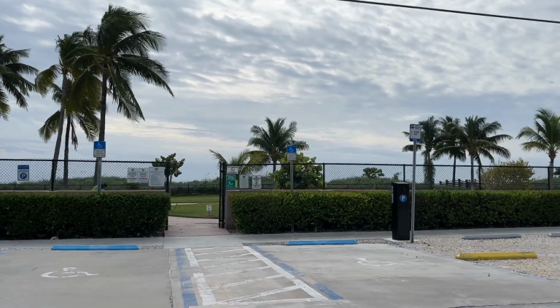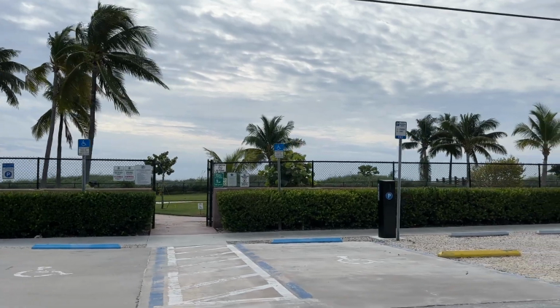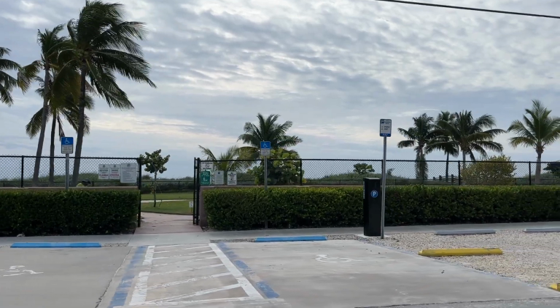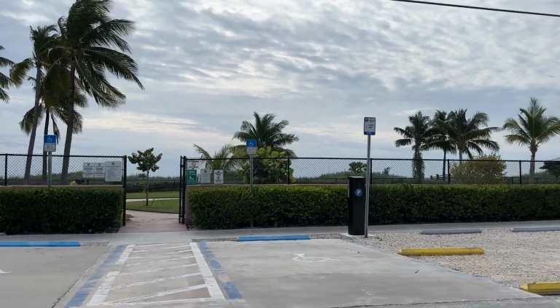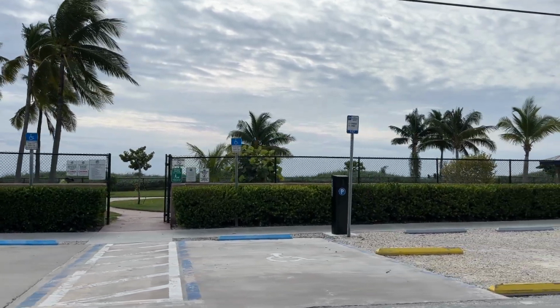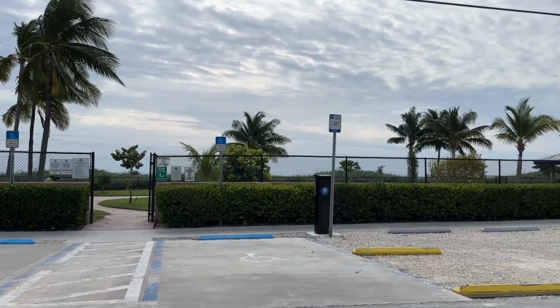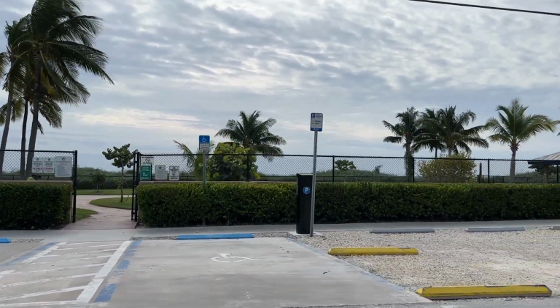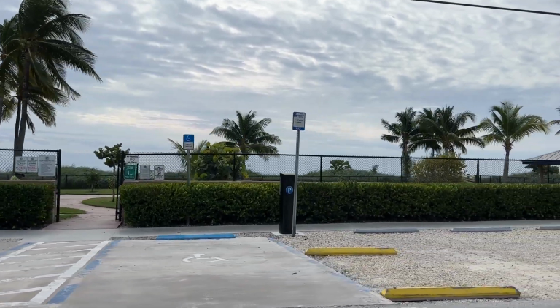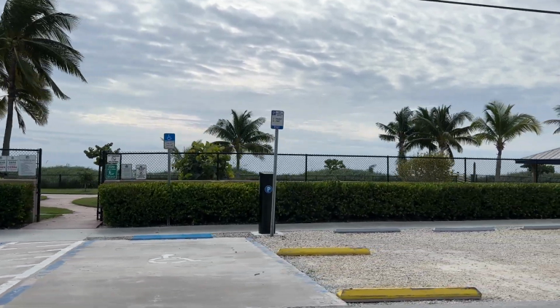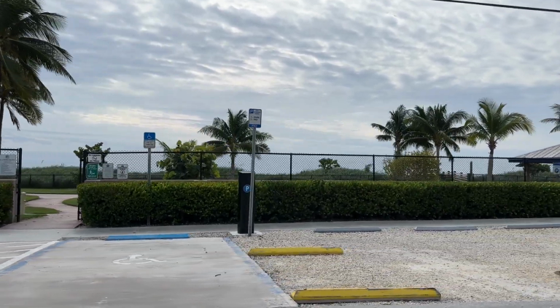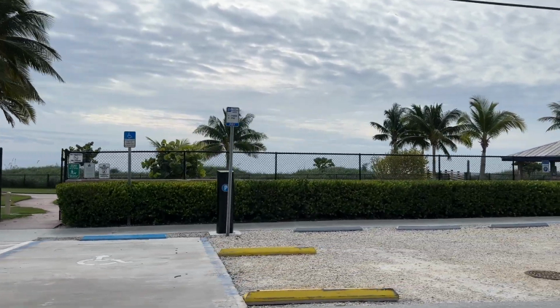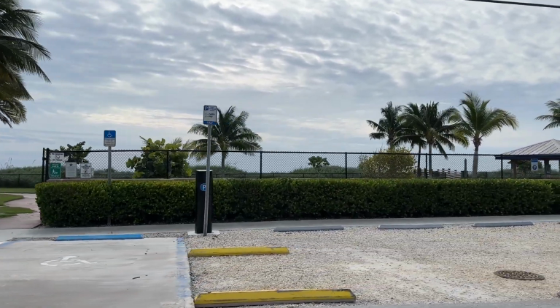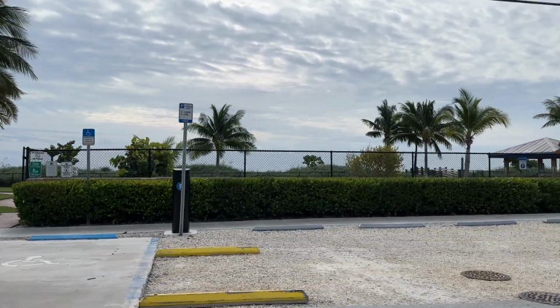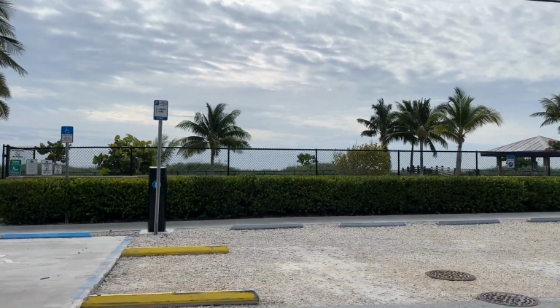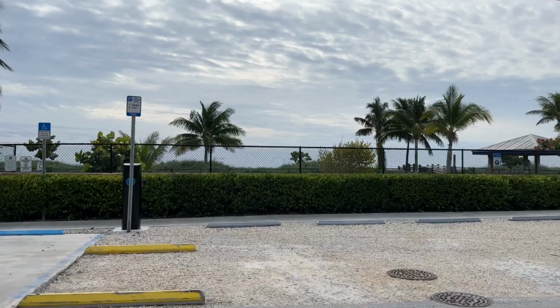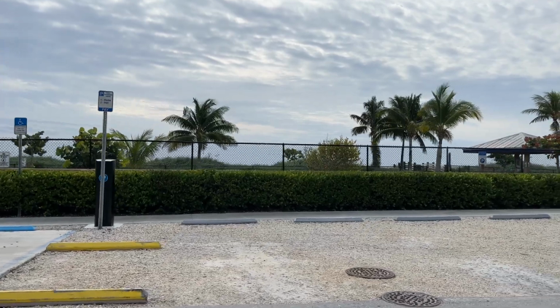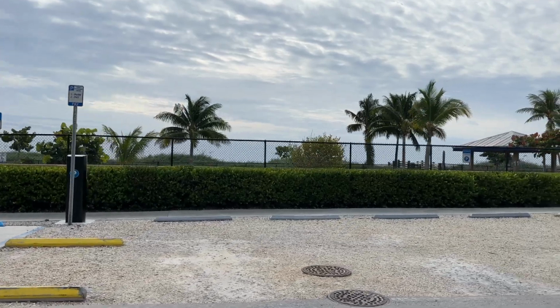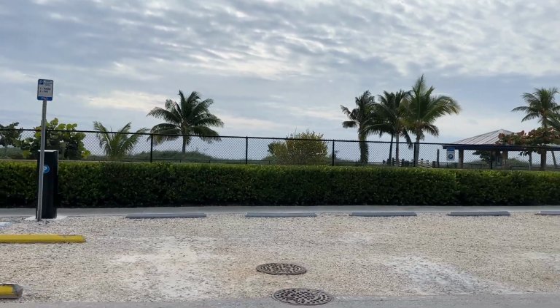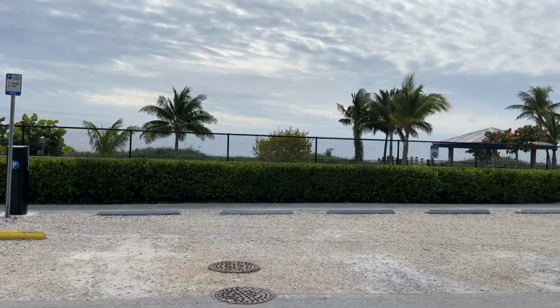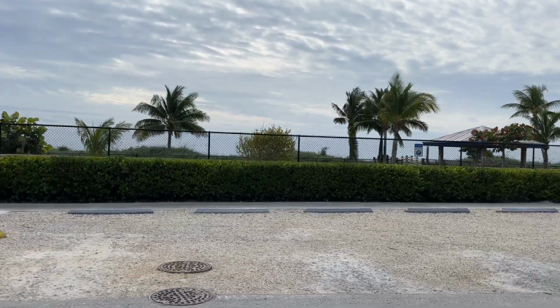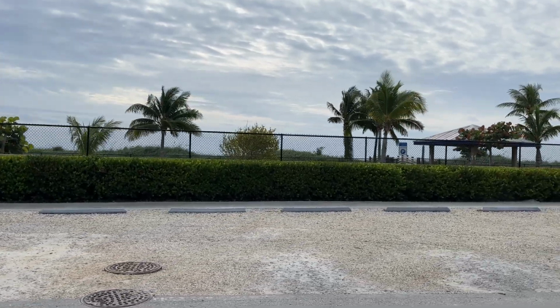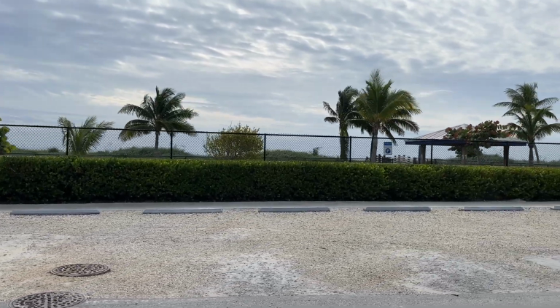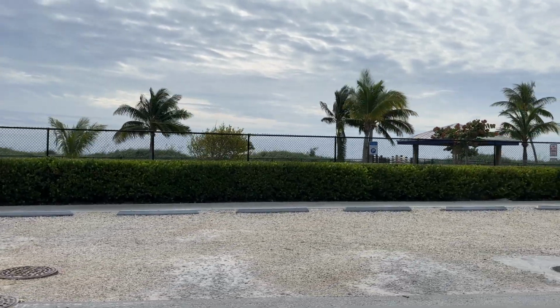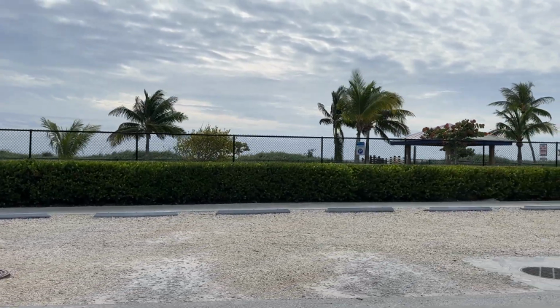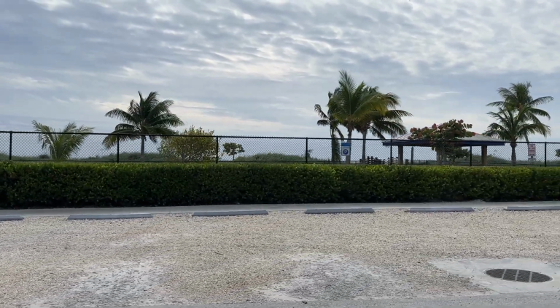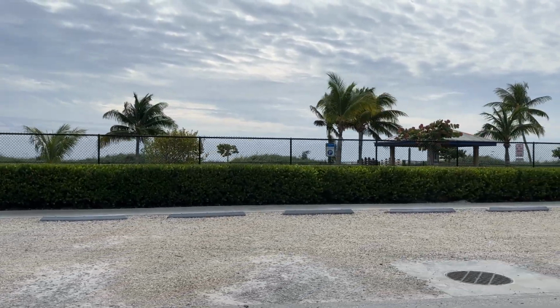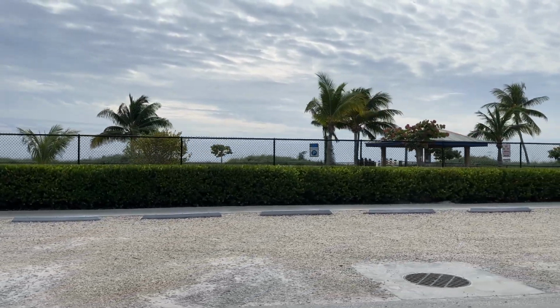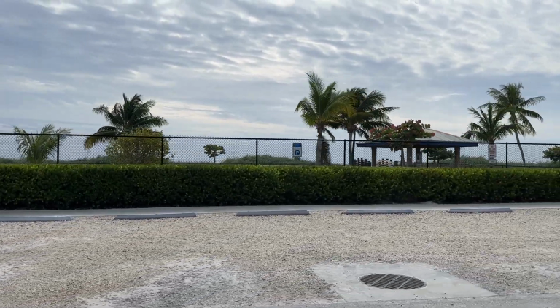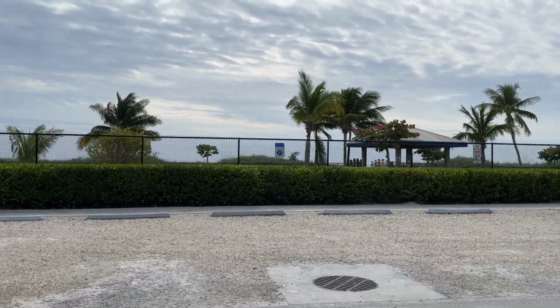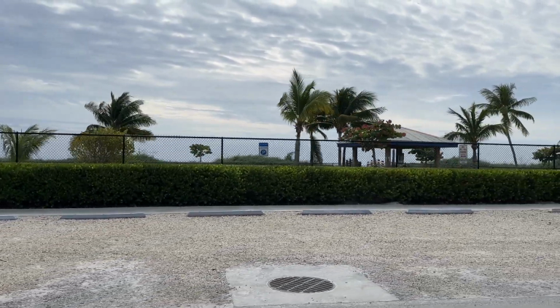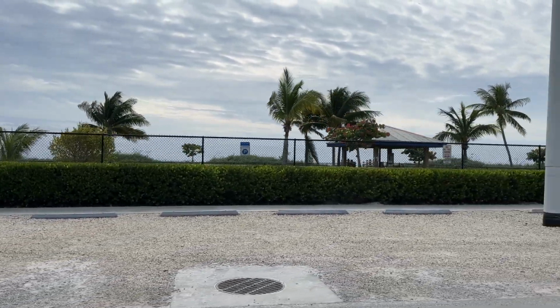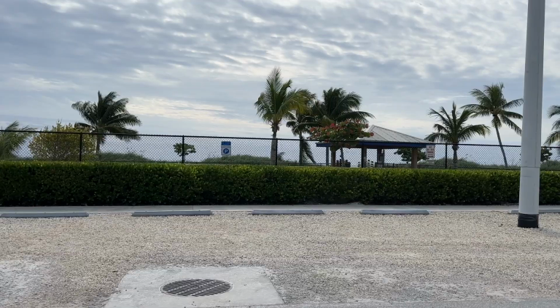Hey, I'm Gary McAdams with EXP Realty, the Key West Life. I'm up in Marathon today showing homes in the Sombrero Beach area.